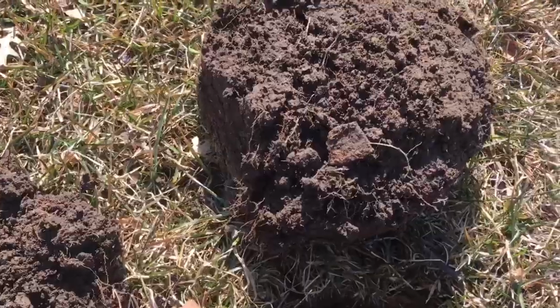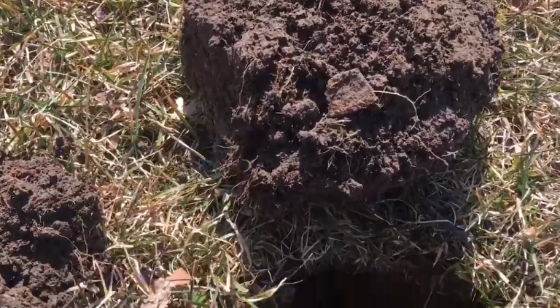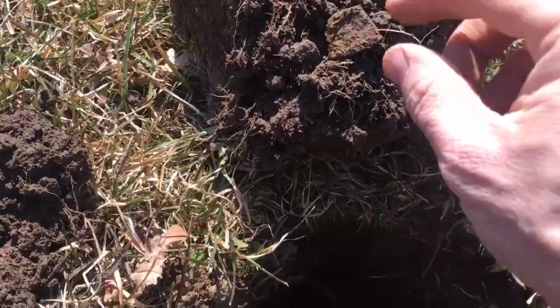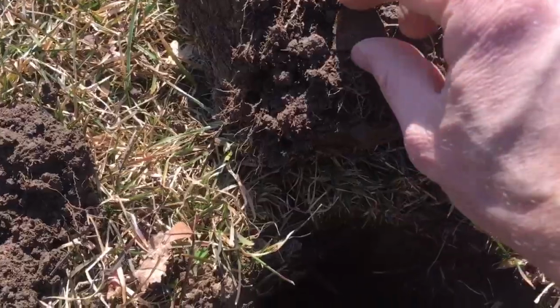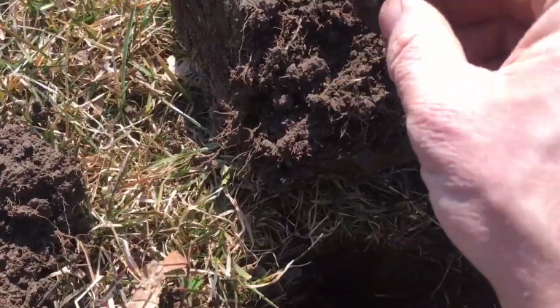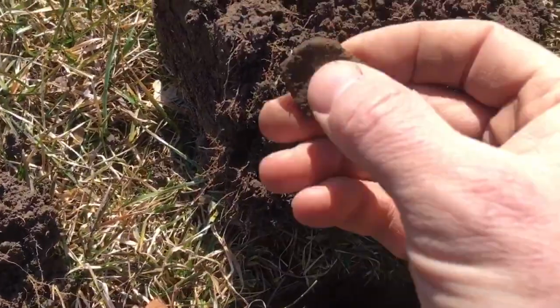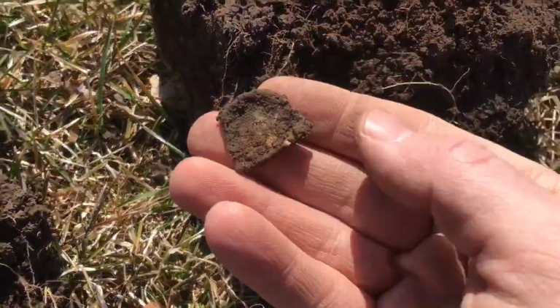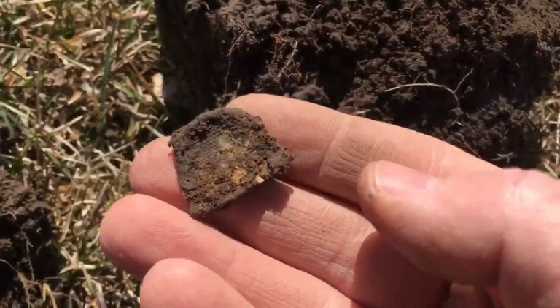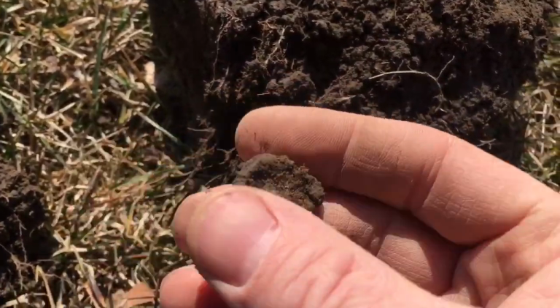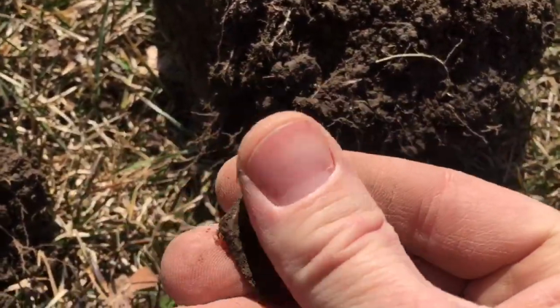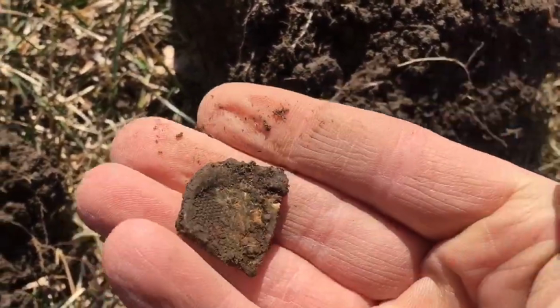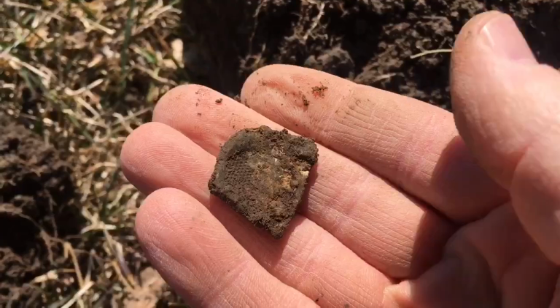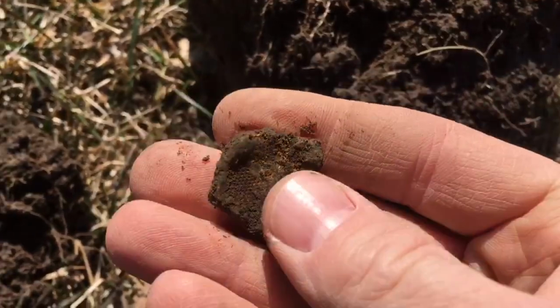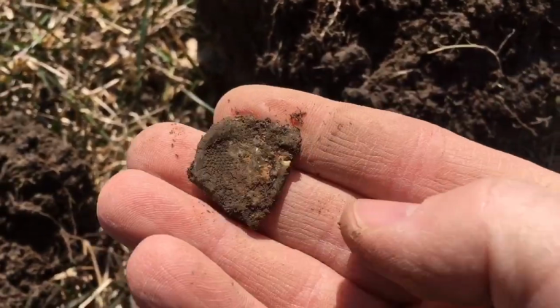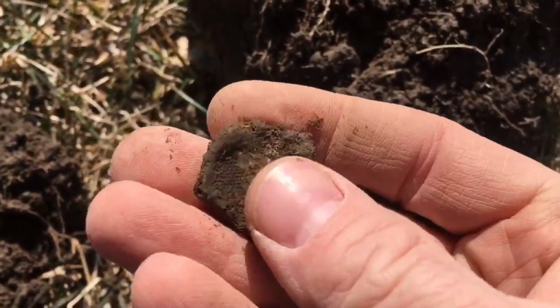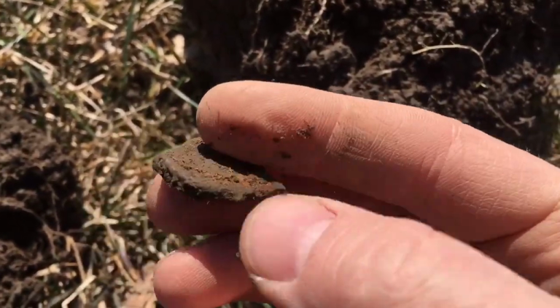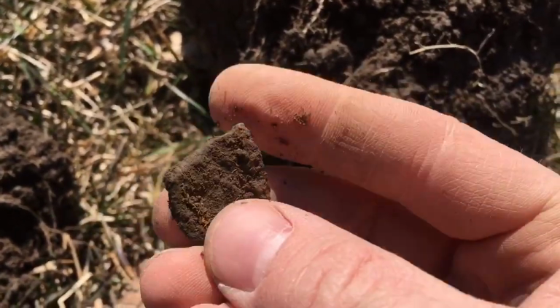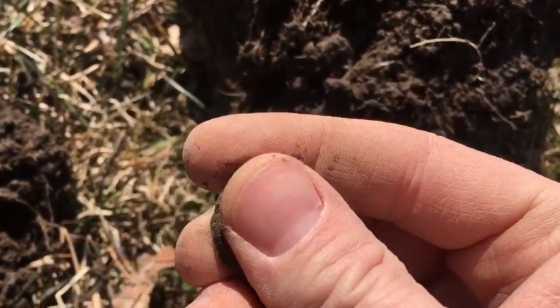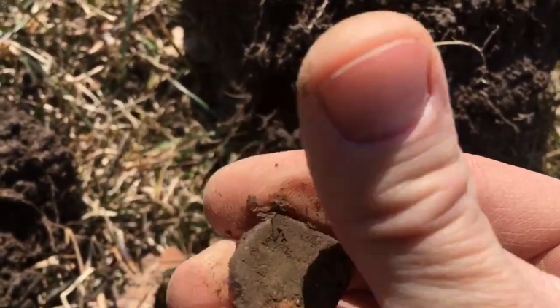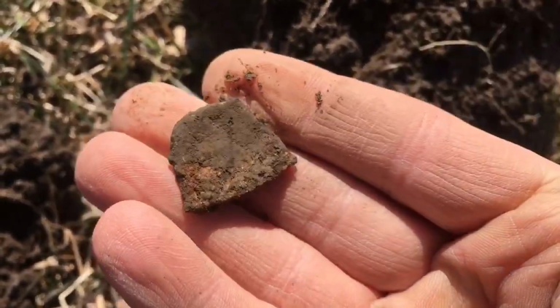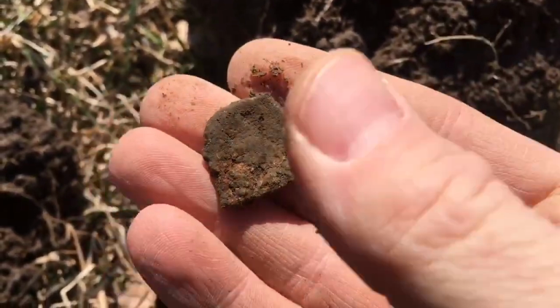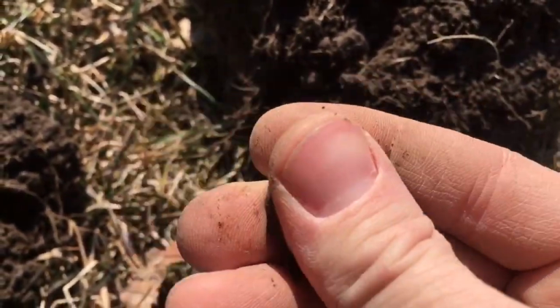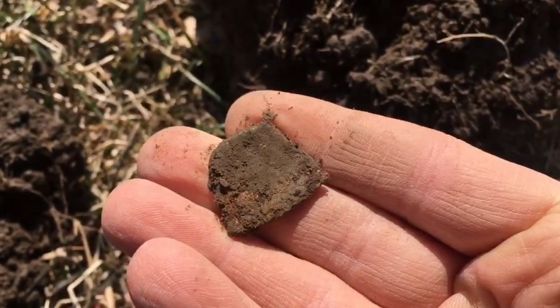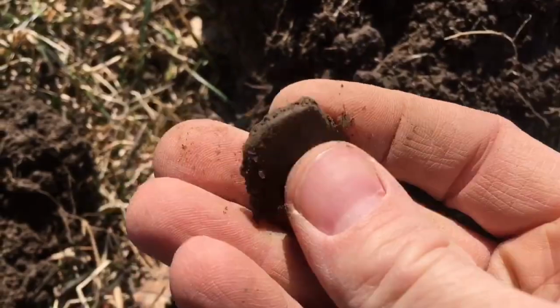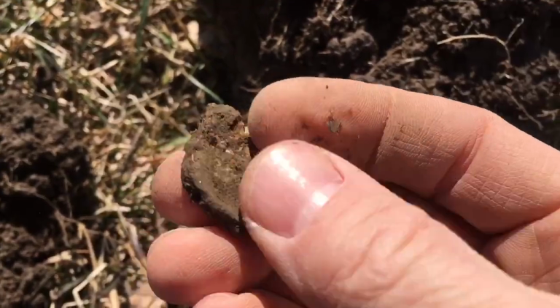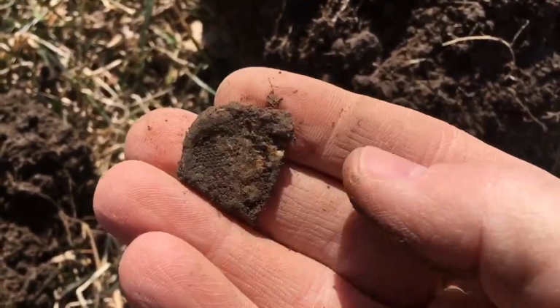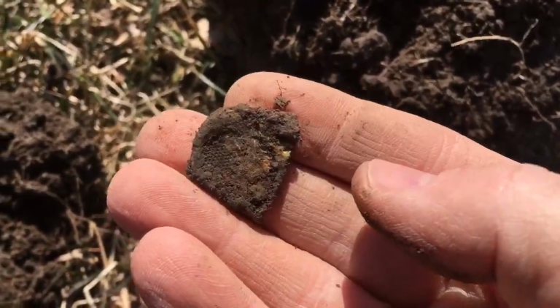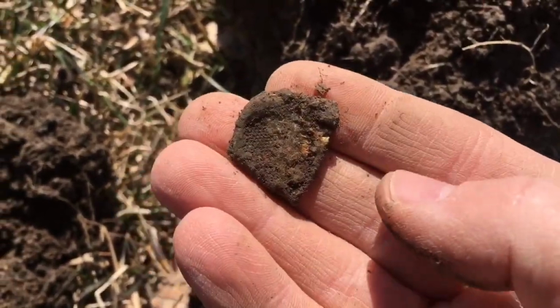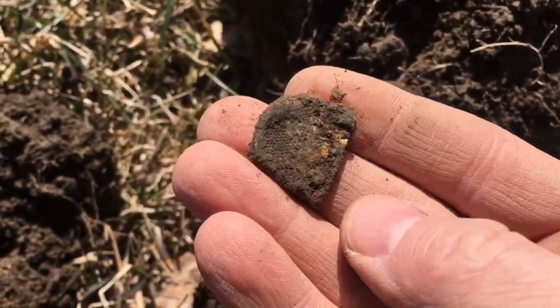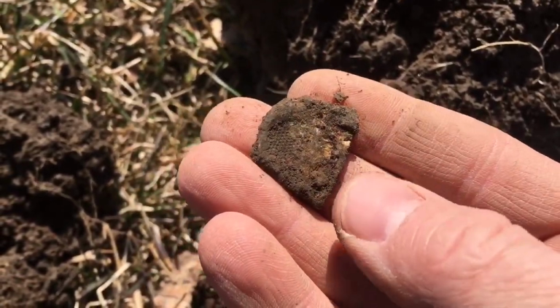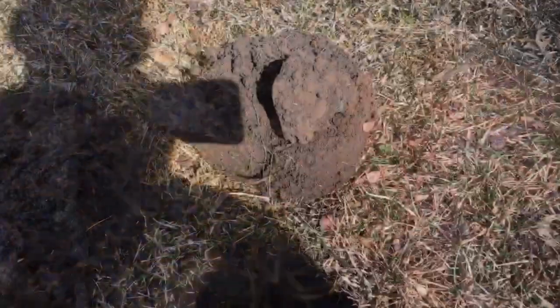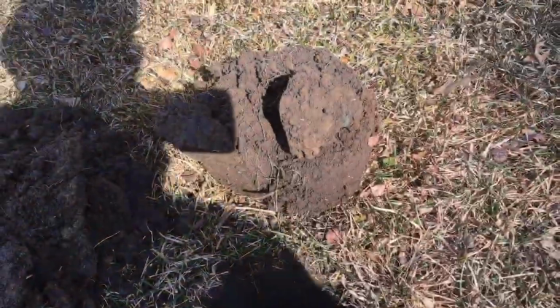Next find, and this is a day of firsts for me — we've got ourselves a thimble. It's not silver or anything, but that's definitely a smashed thimble. First one of these I have ever found. So we're on a roll with first finds today.